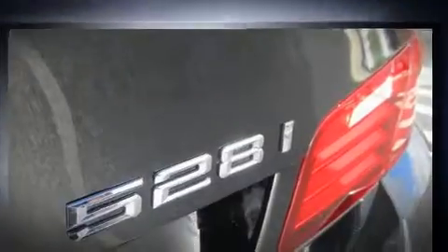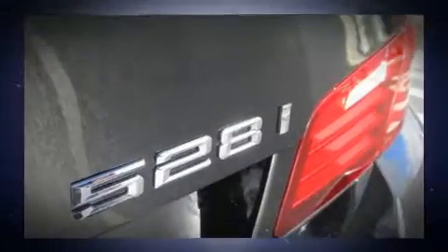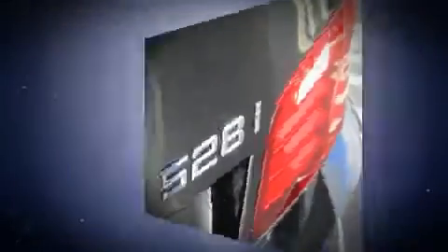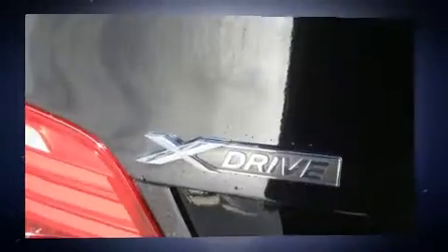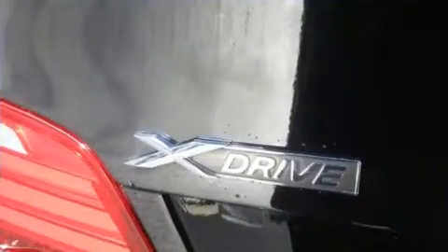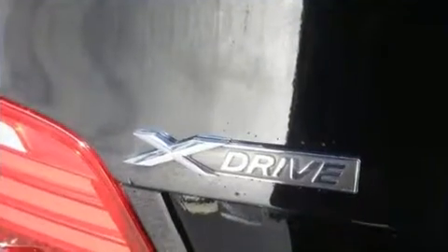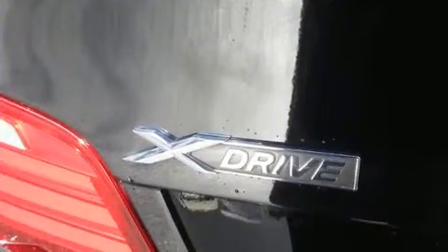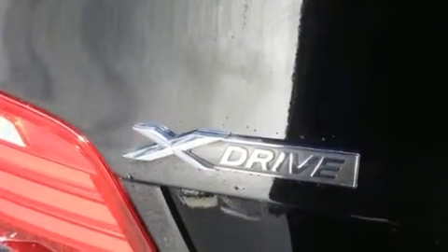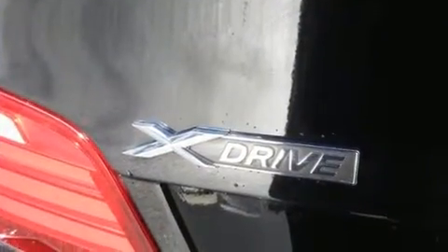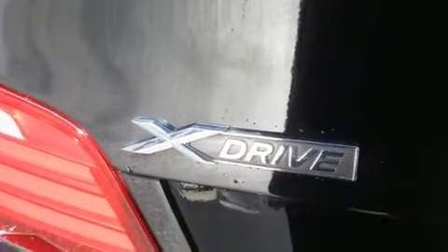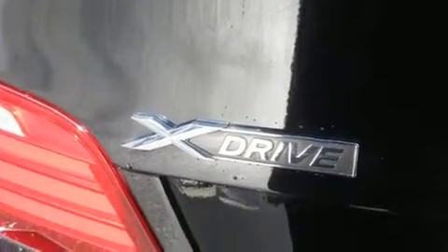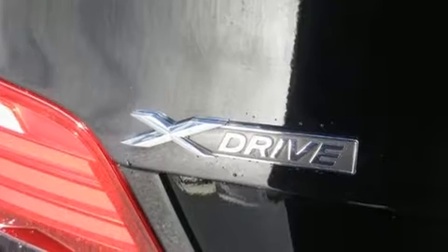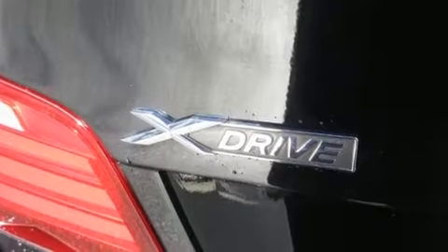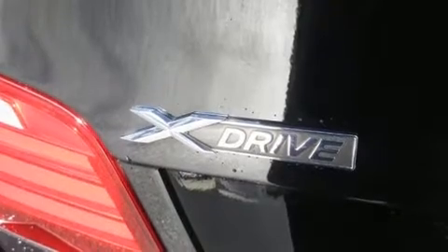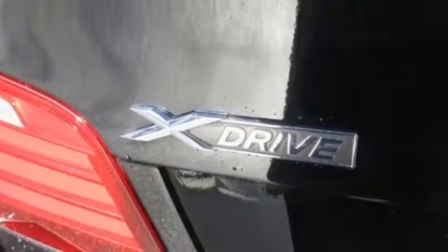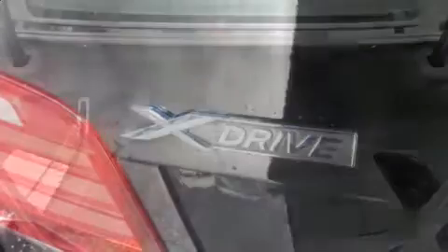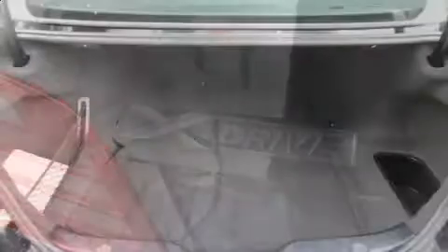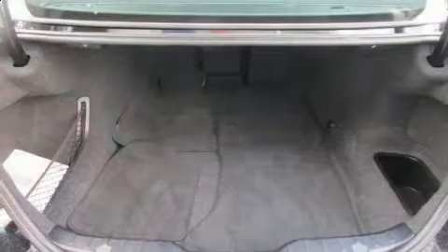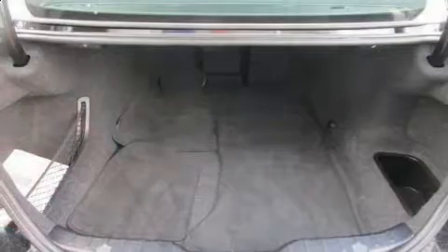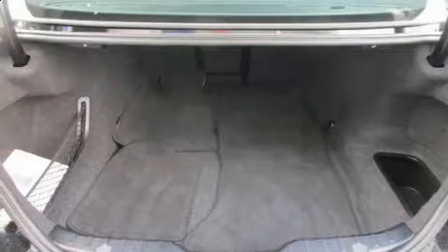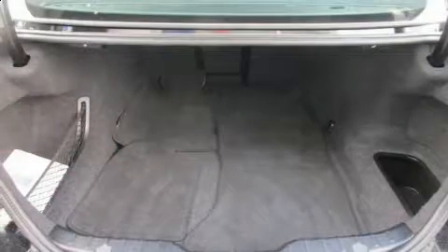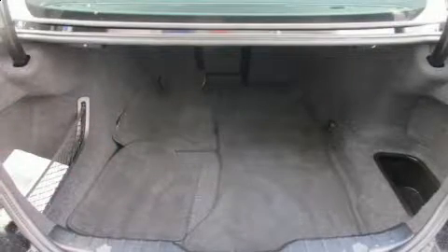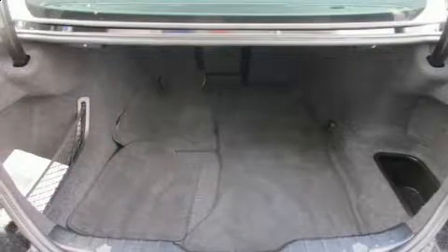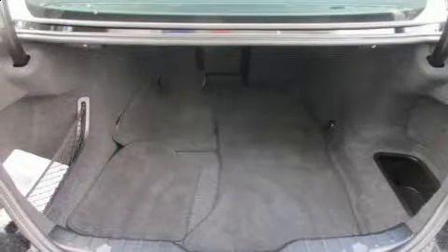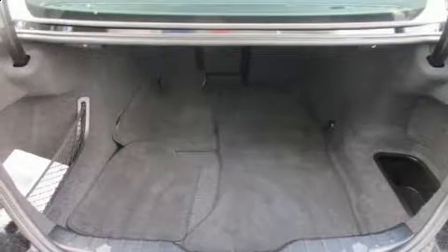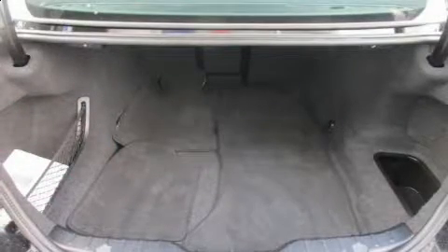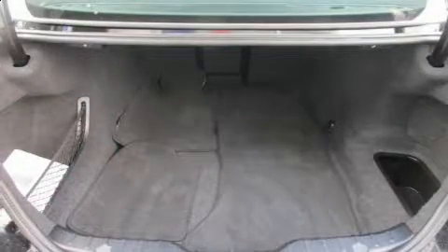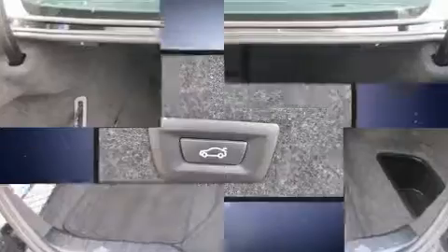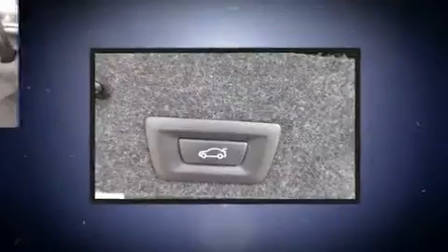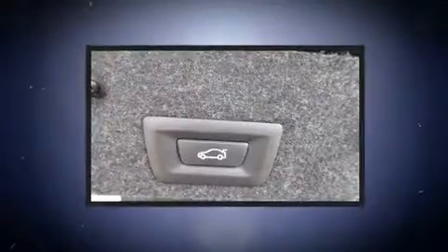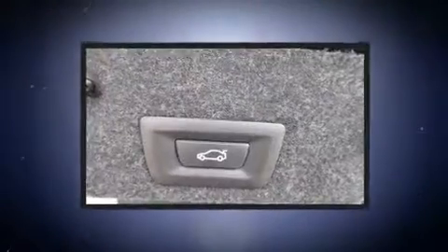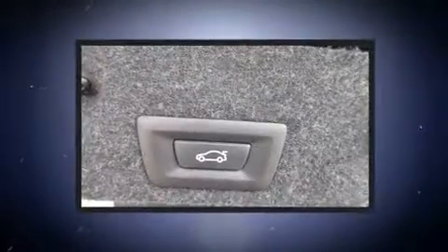All of the premium features expected of a BMW are offered, including power trunk closing assist, an automatic dimming rearview mirror, and seat memory.